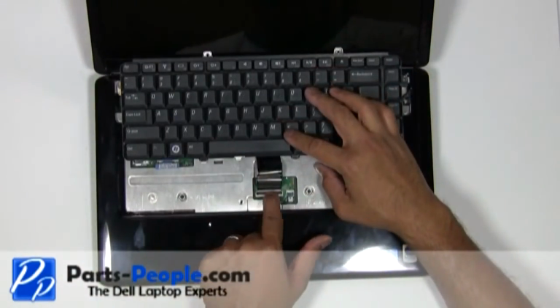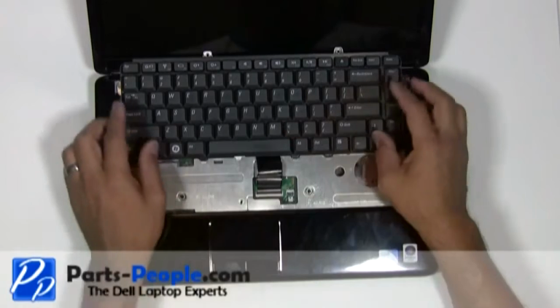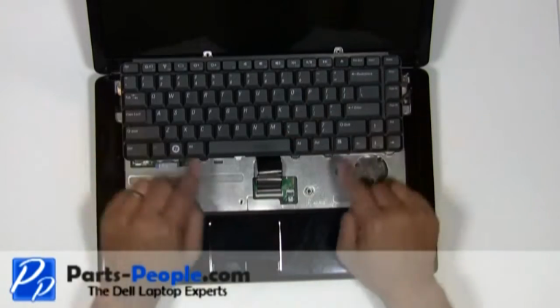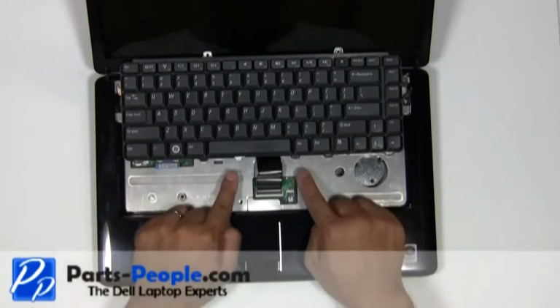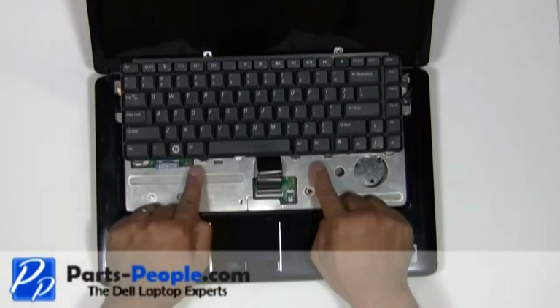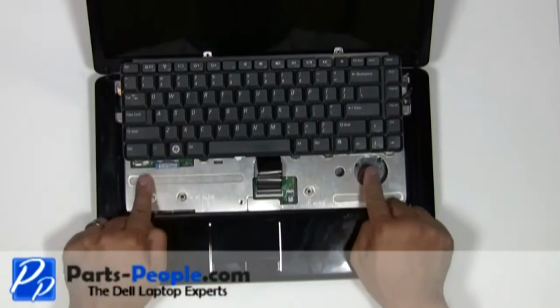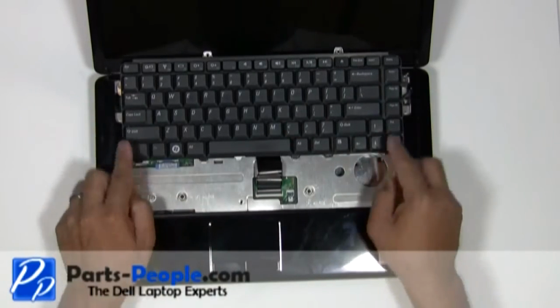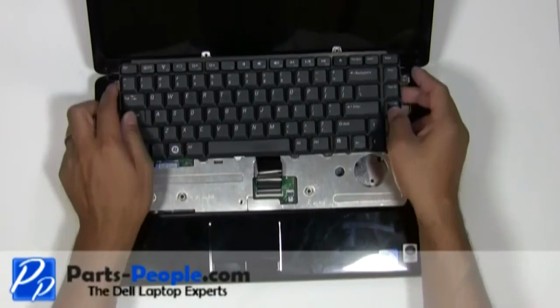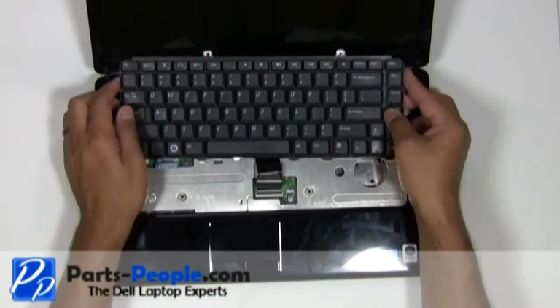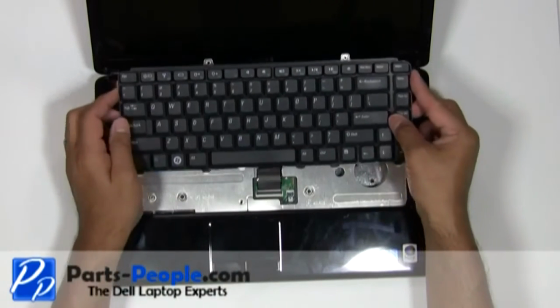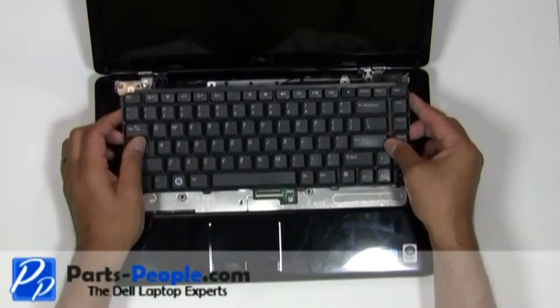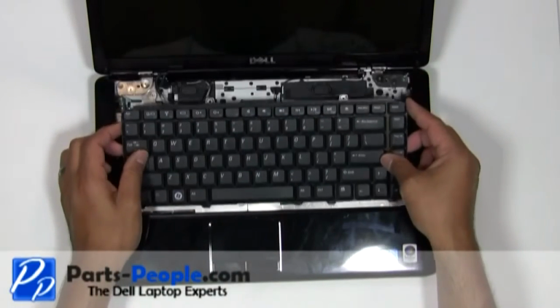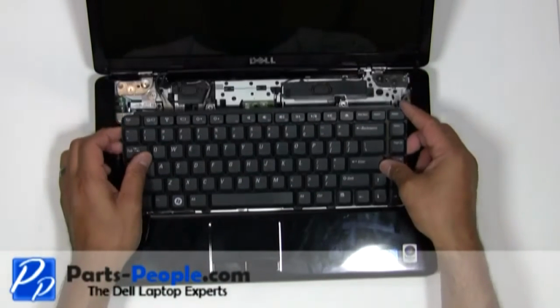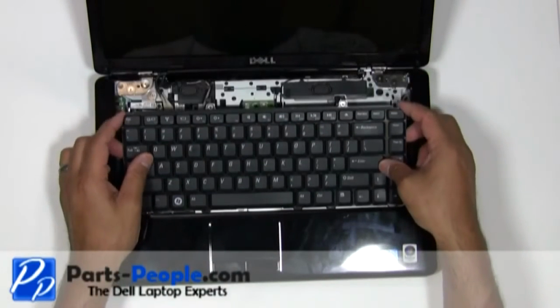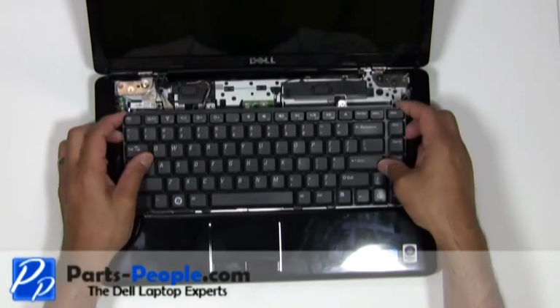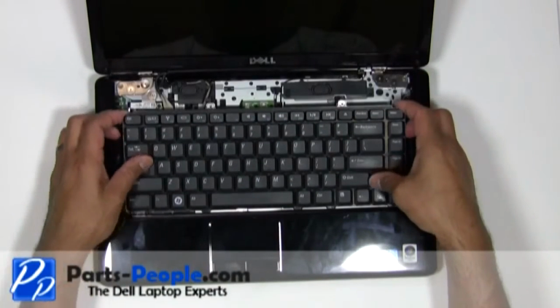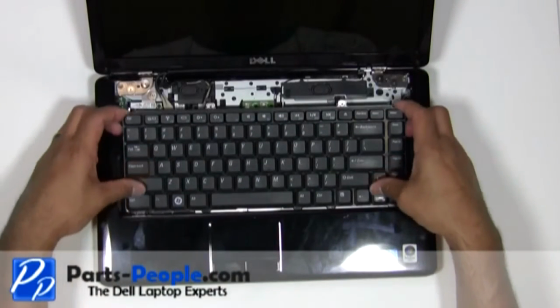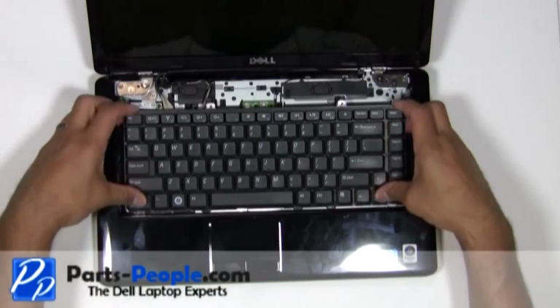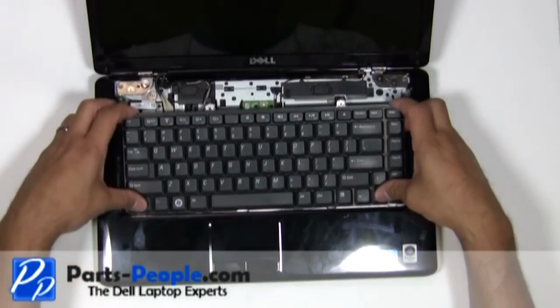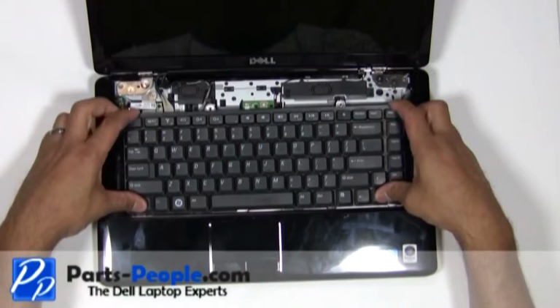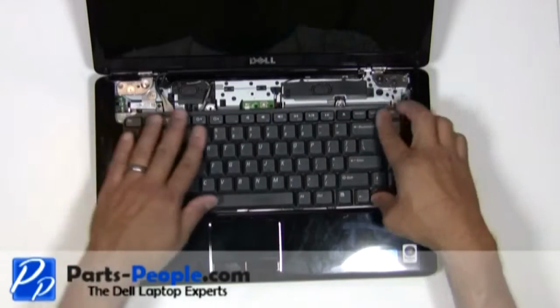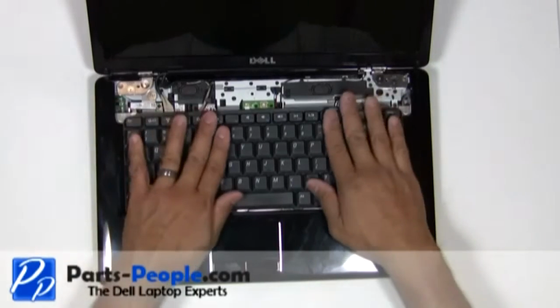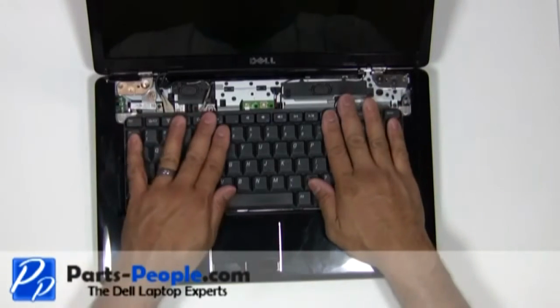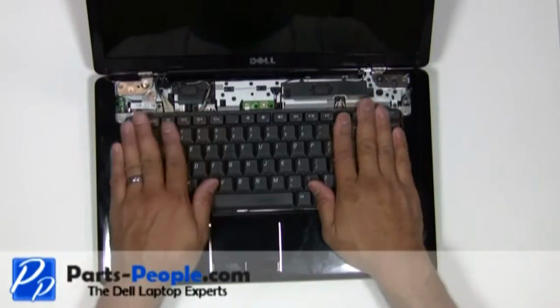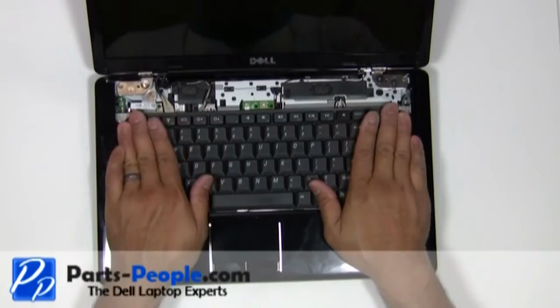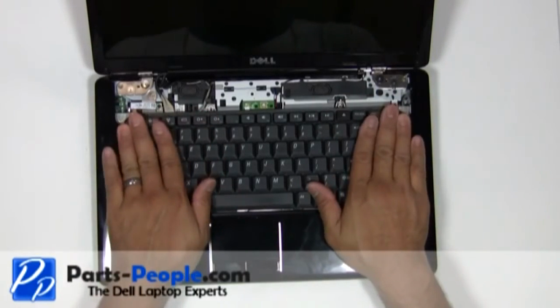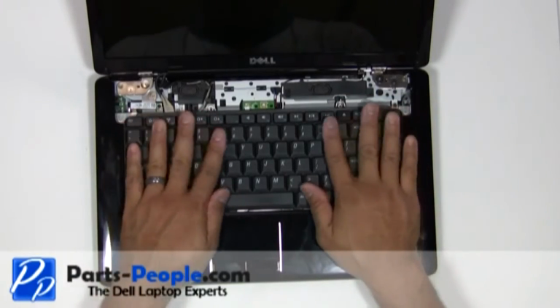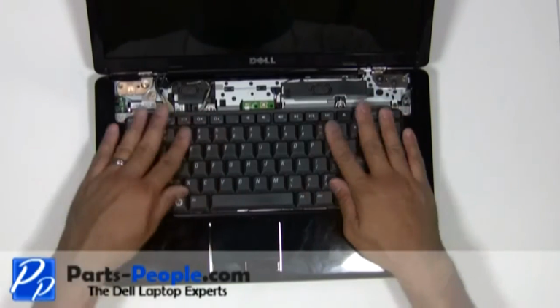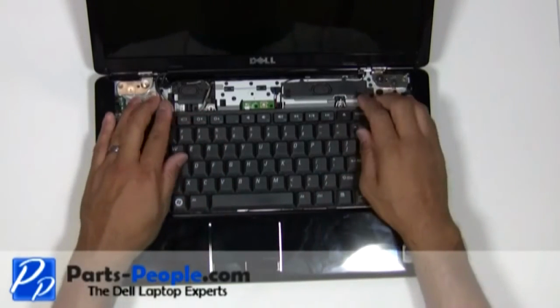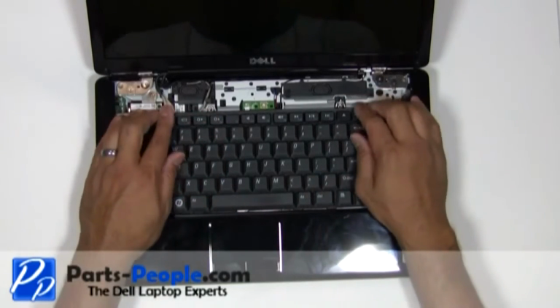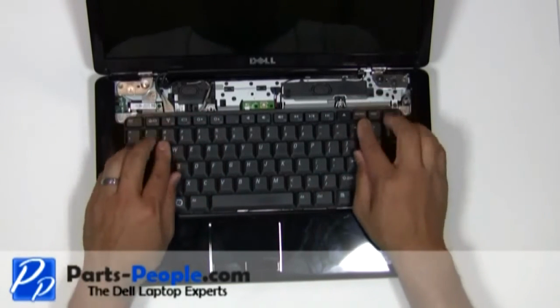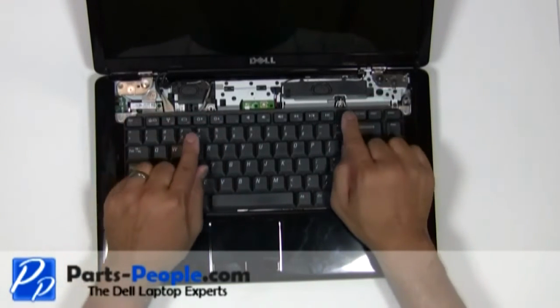Place the keyboard into the palm rest, aligning the tabs on the bottom of the keyboard to the palm rest. Screw down the top of the keyboard.